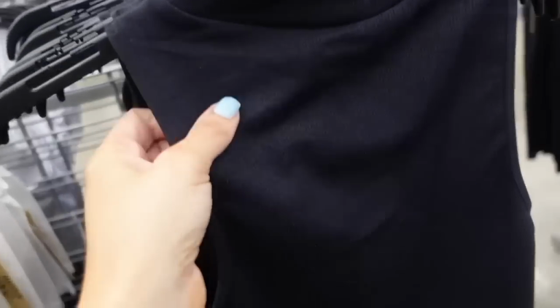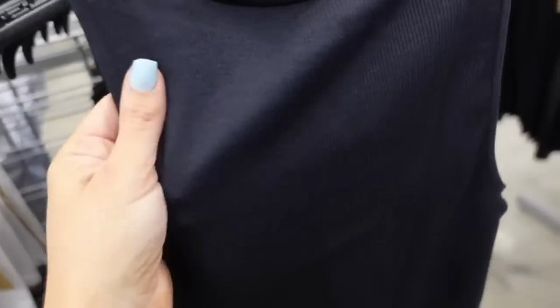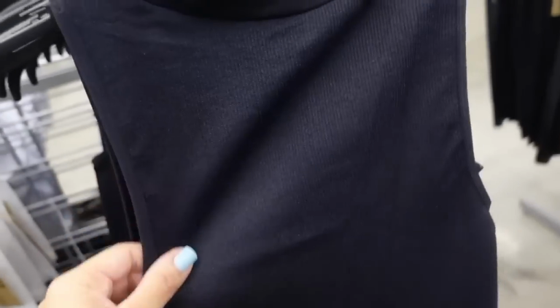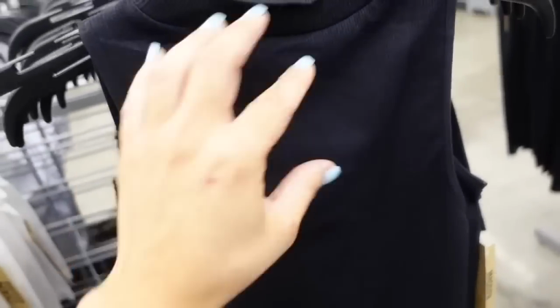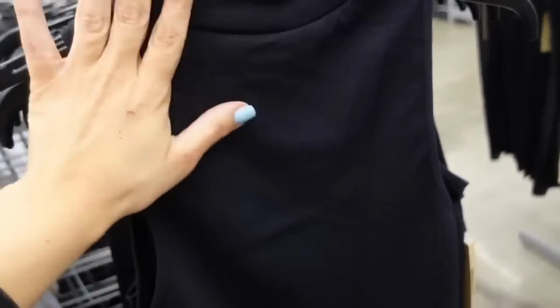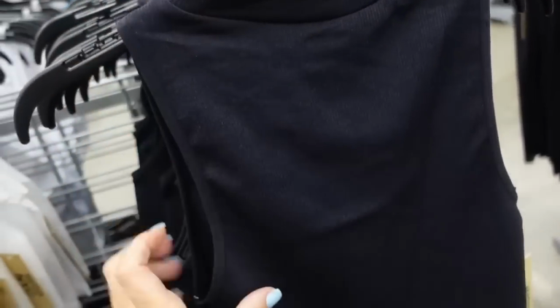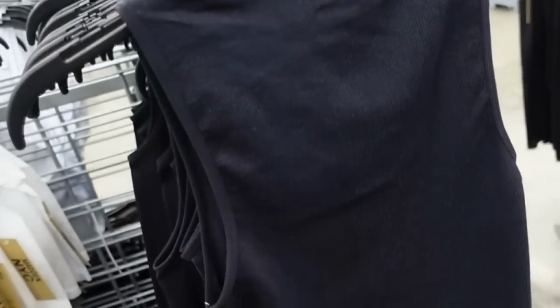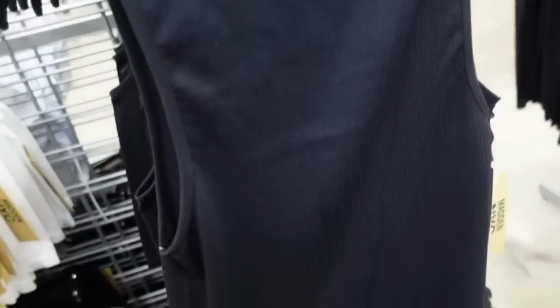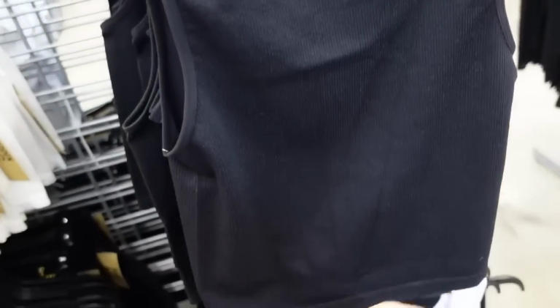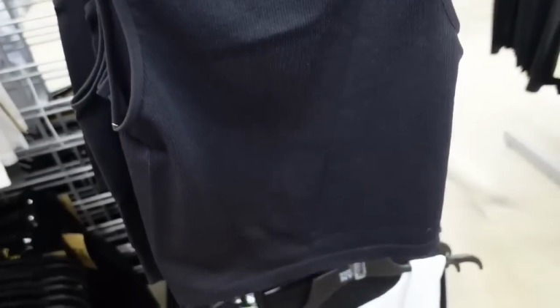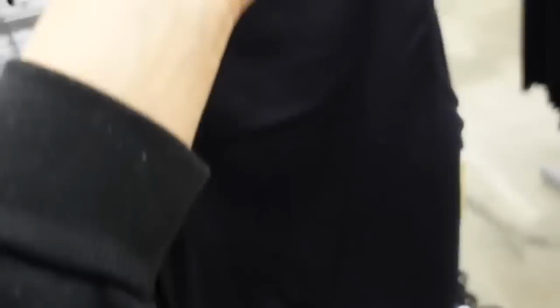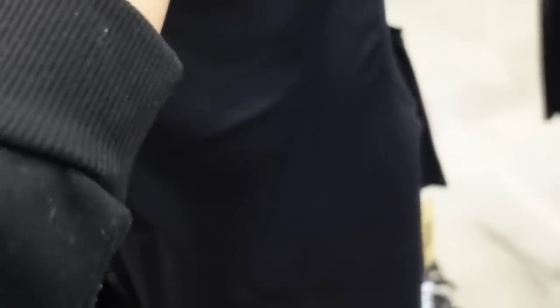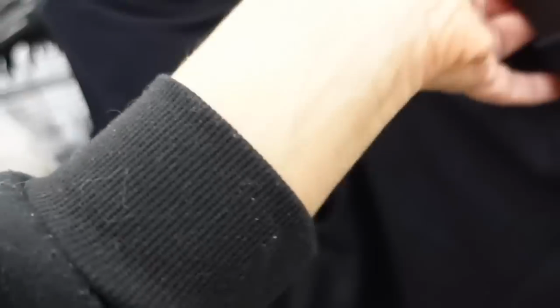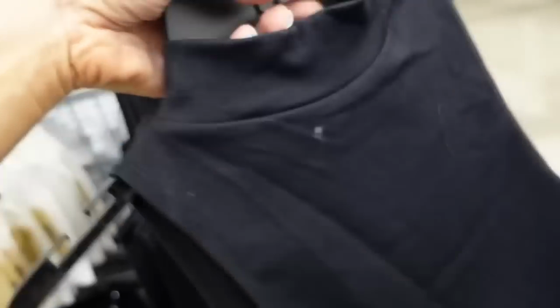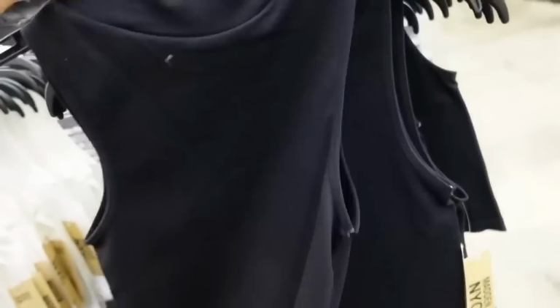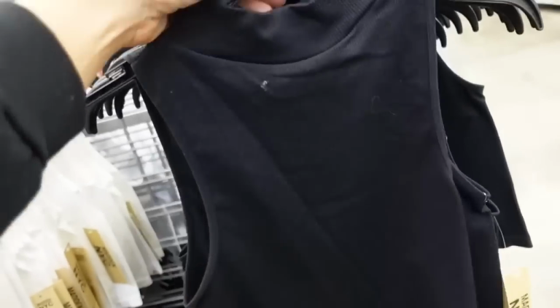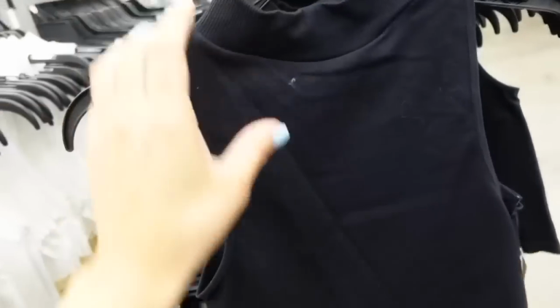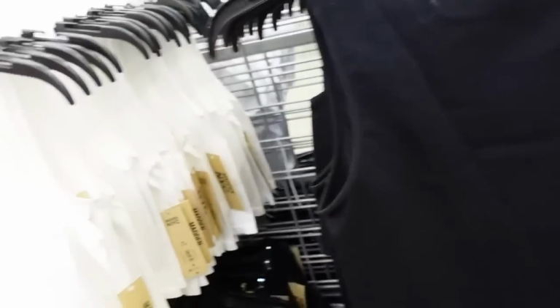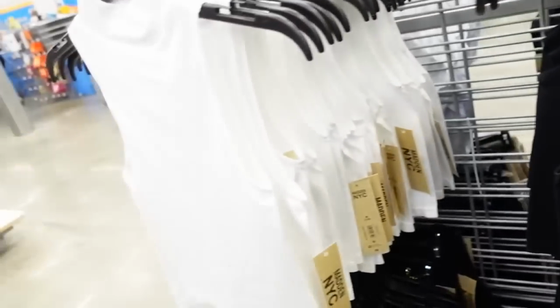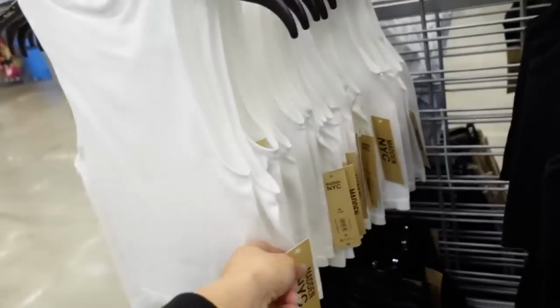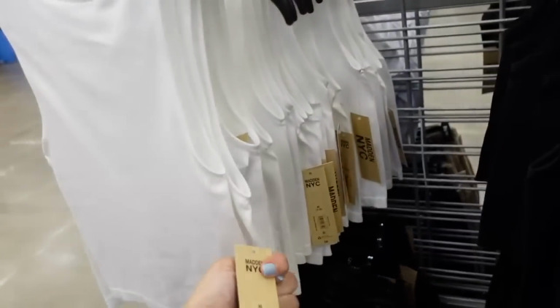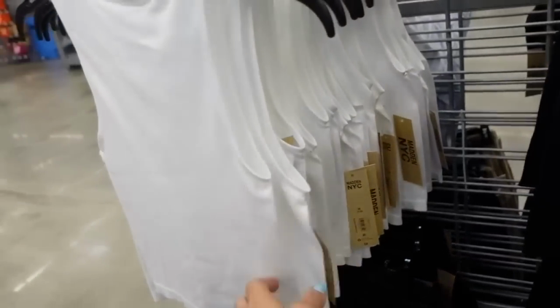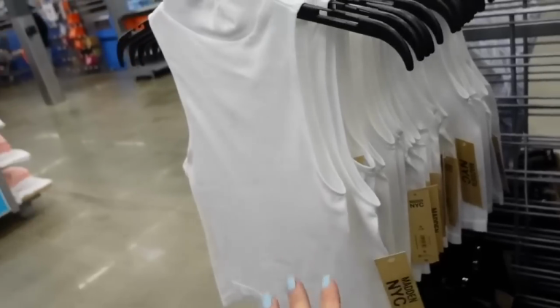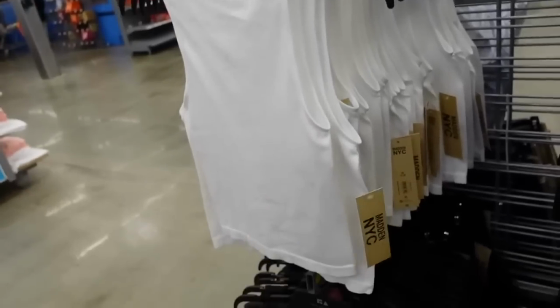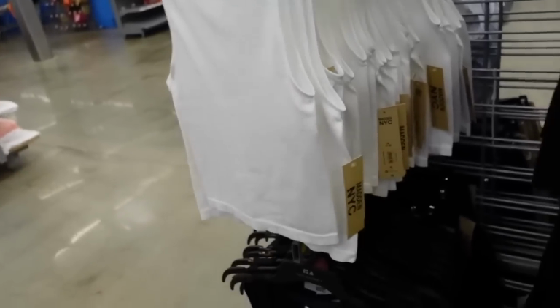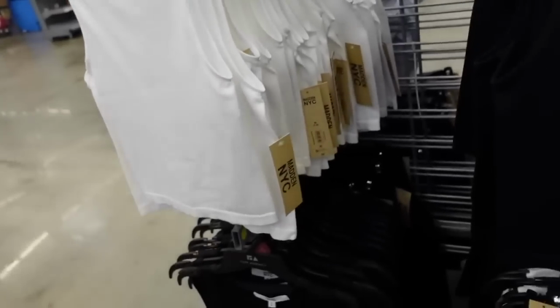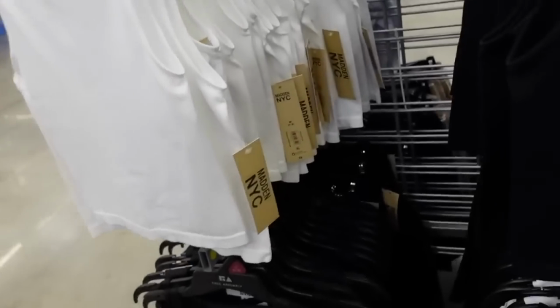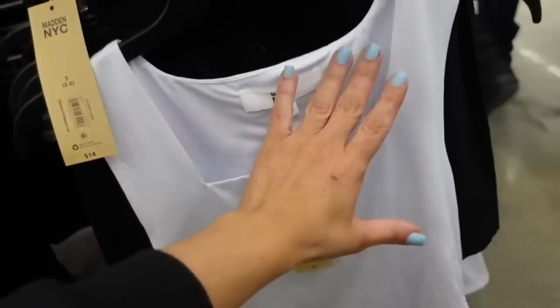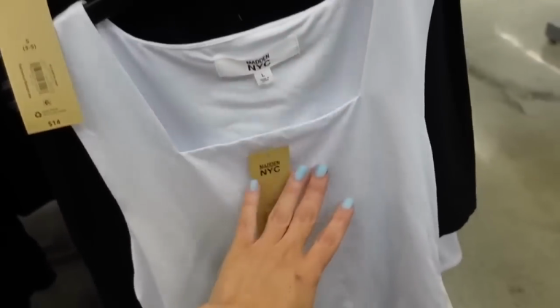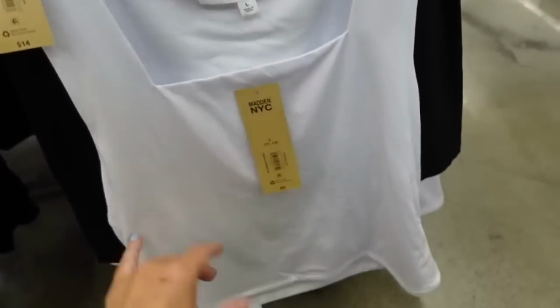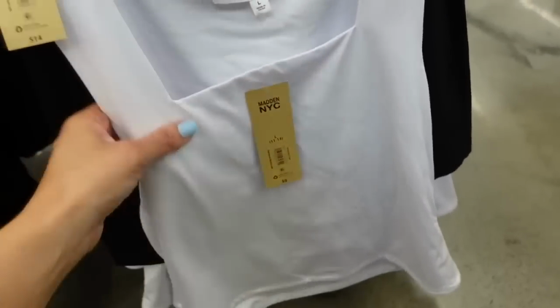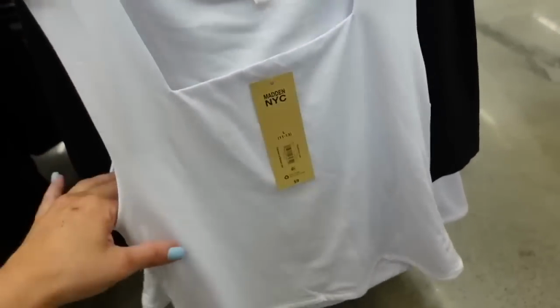There's also a top option in that same seamless material with a mock neckline, fitted through the body, and it's shorter but not cropped. Comes in black and white and they're only $8.